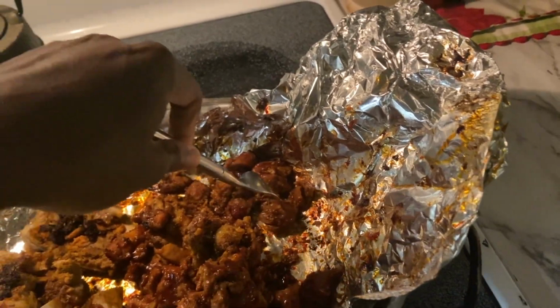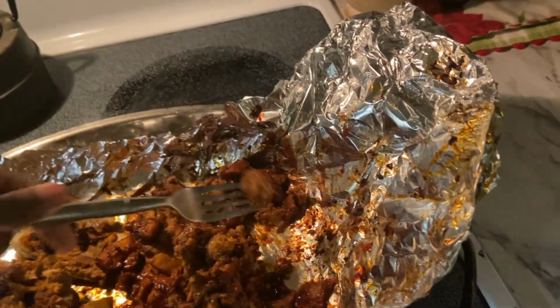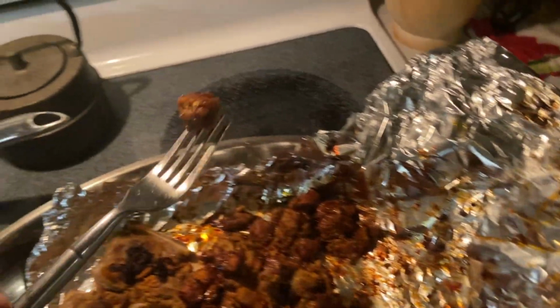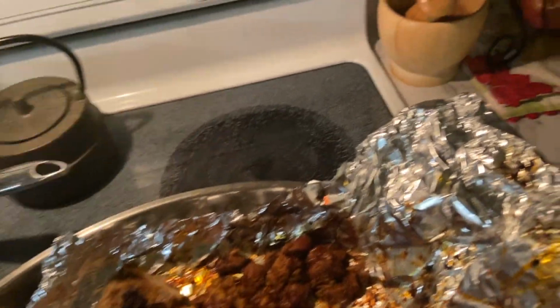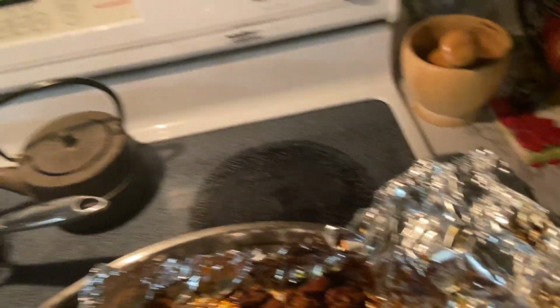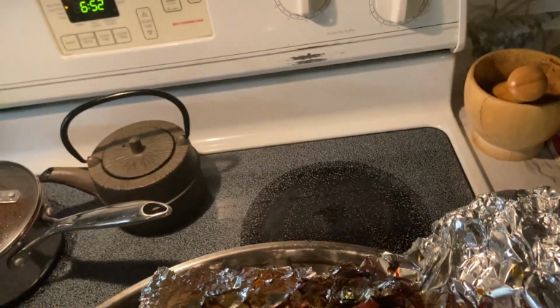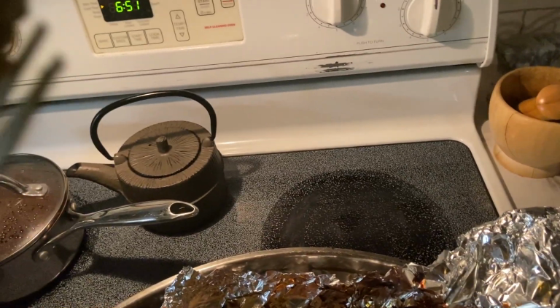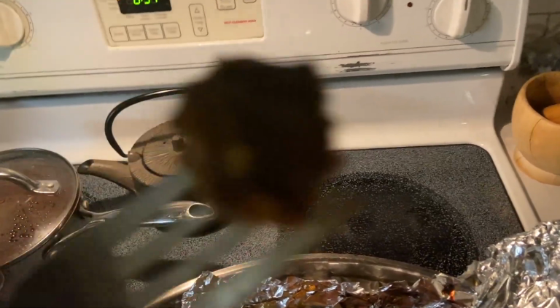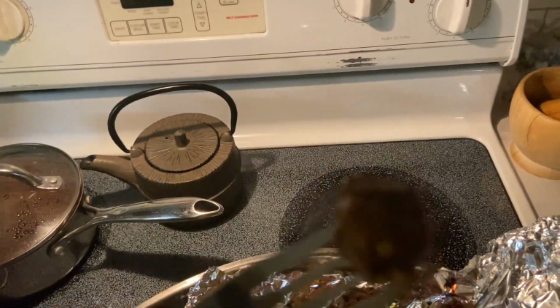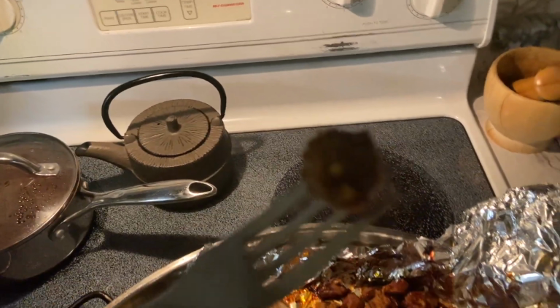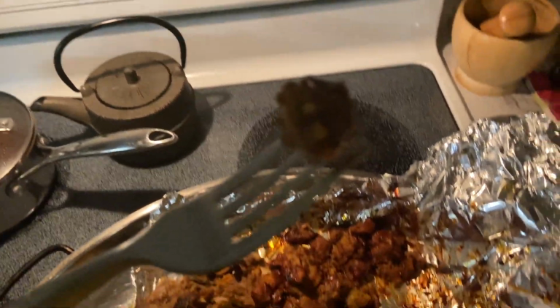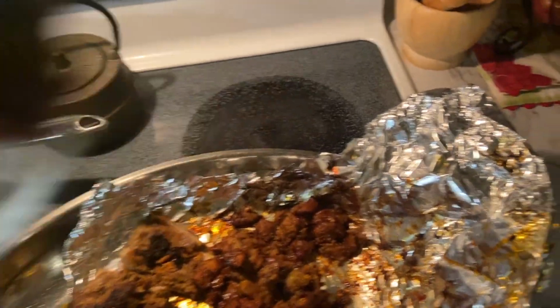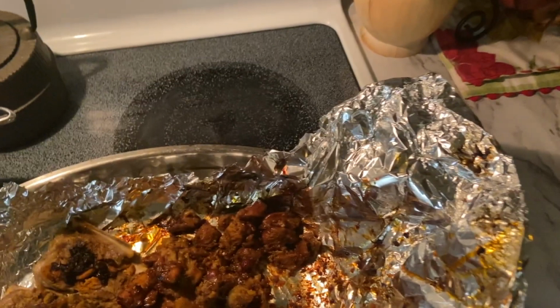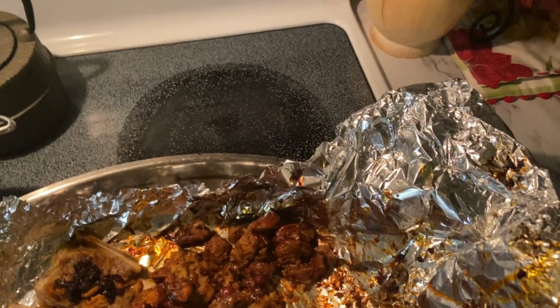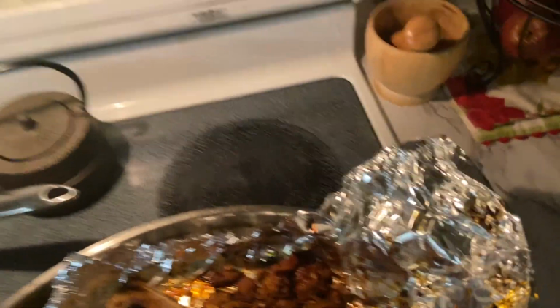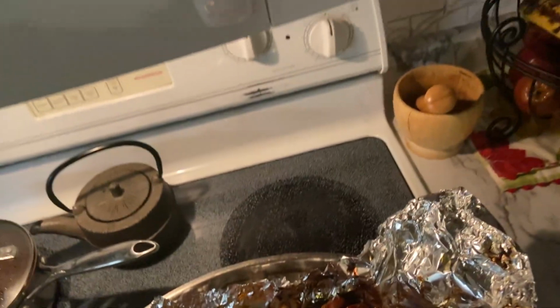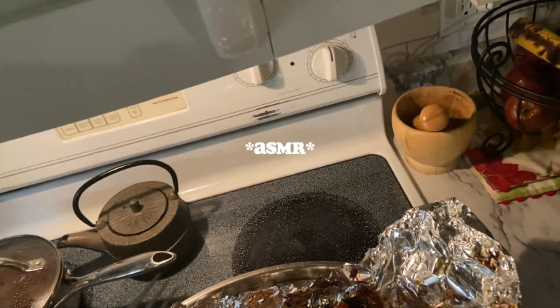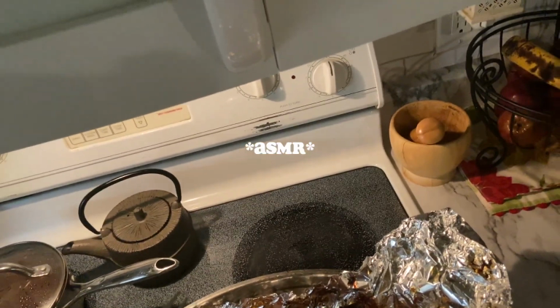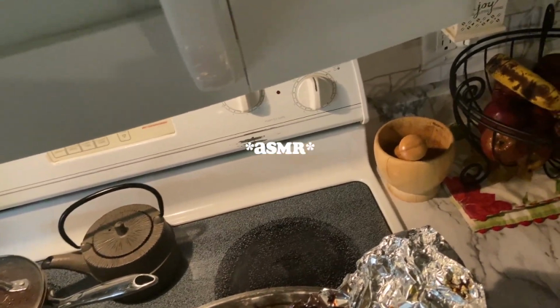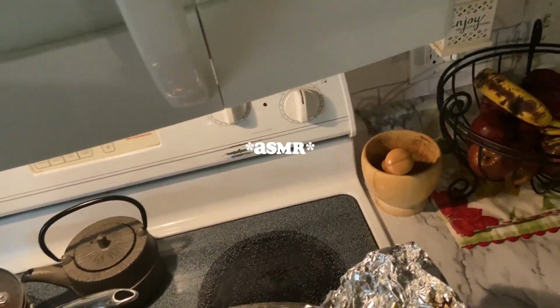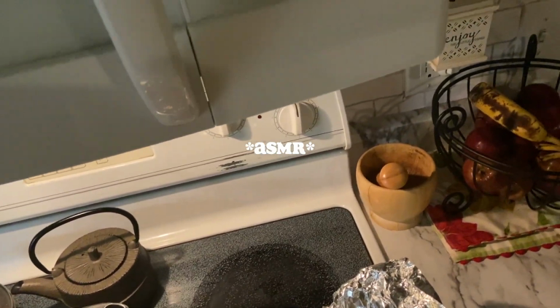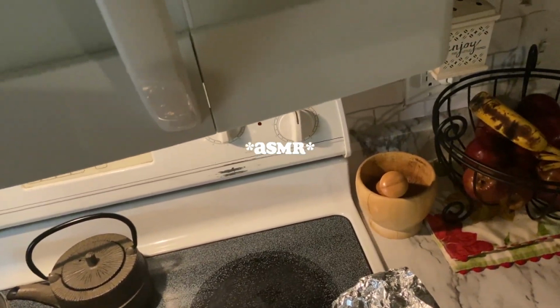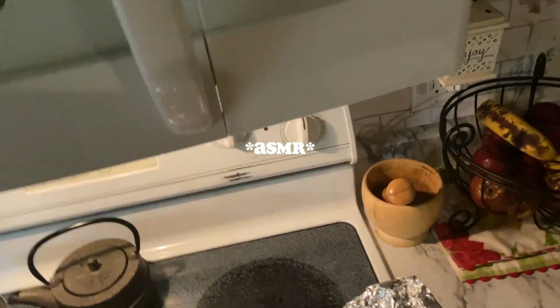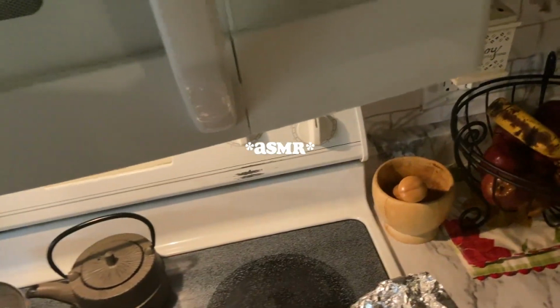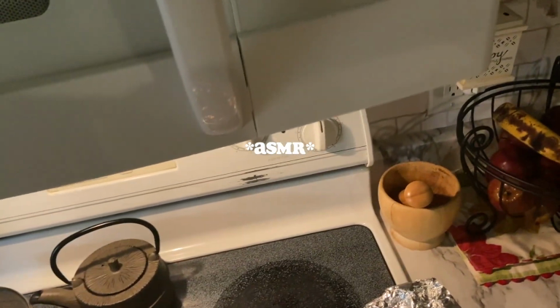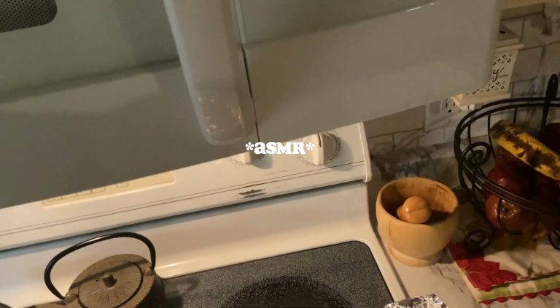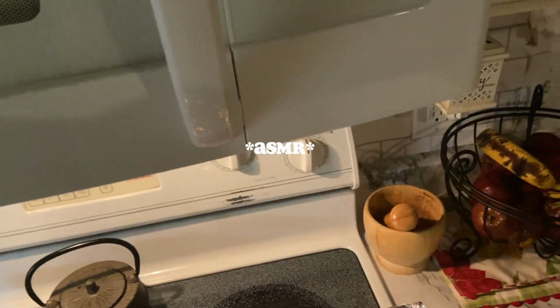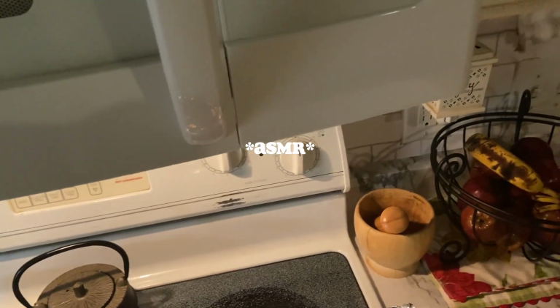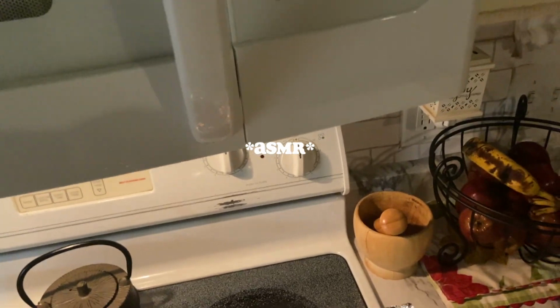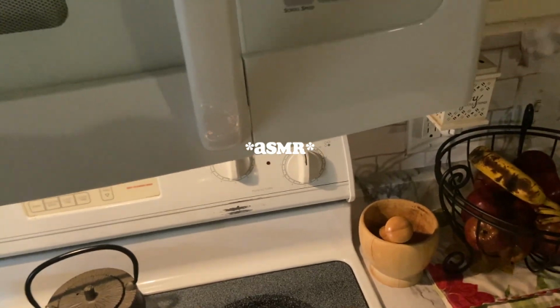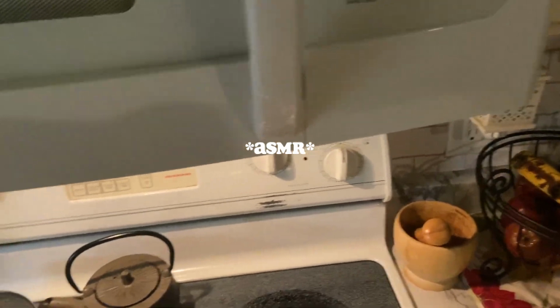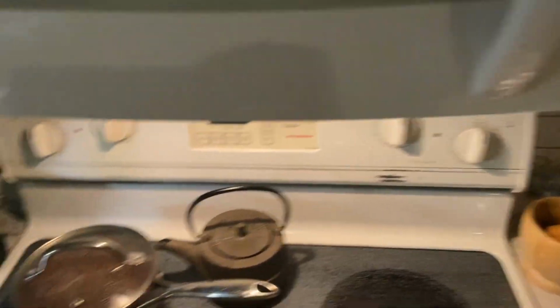Put my hot breath on there. I look pretty white. Tastes like s***.